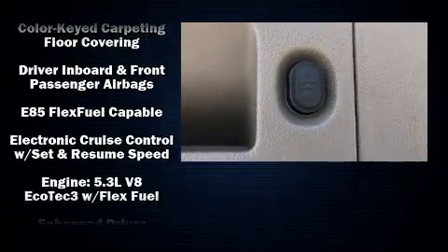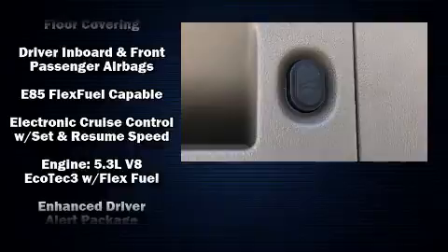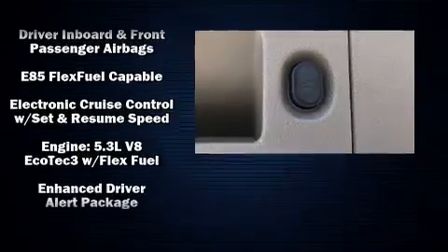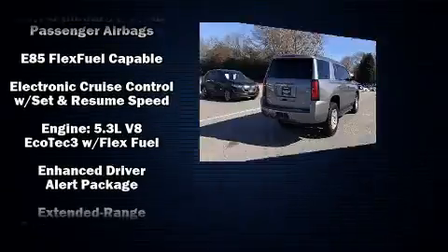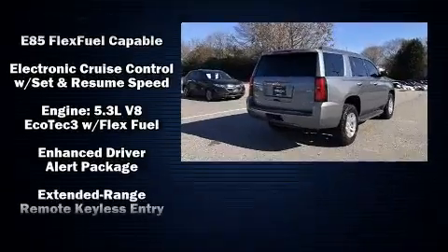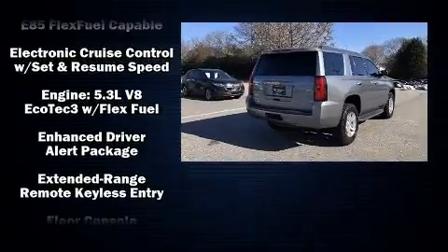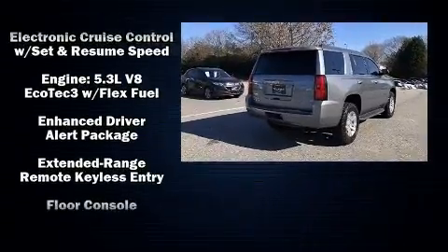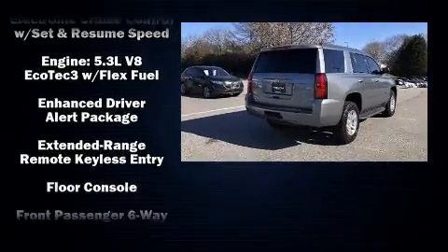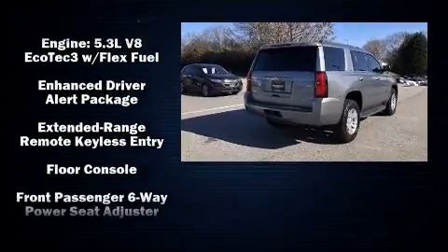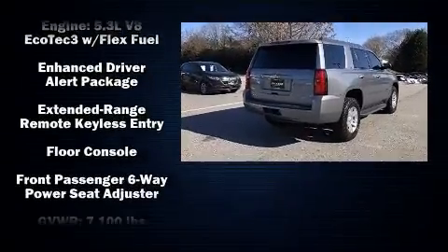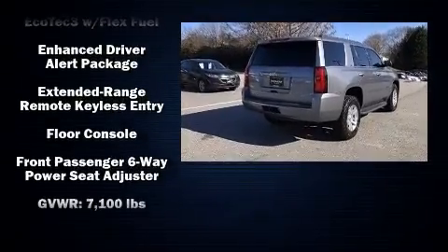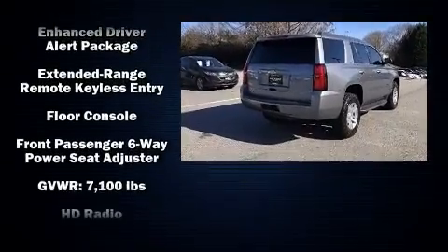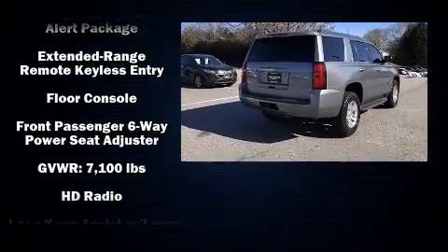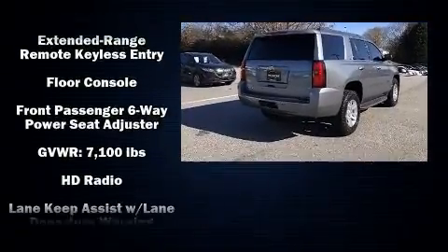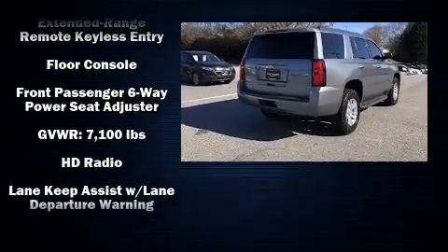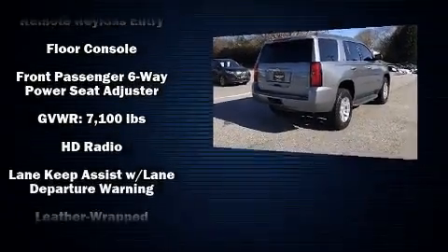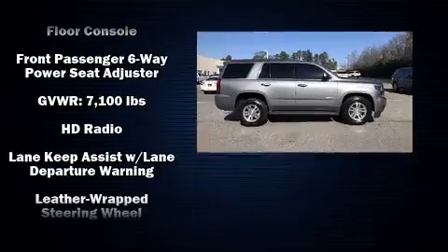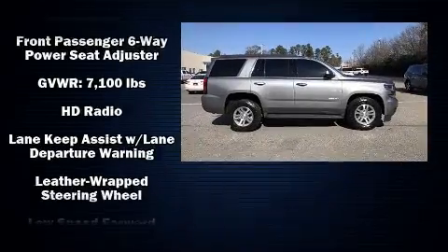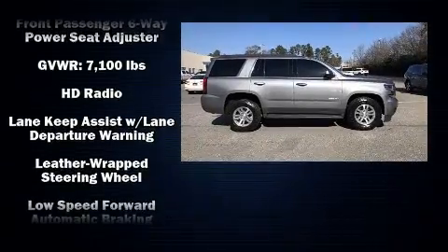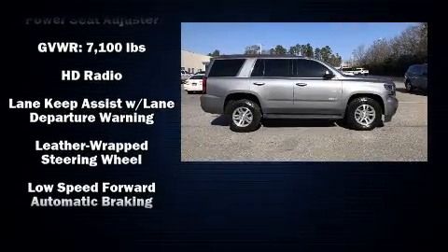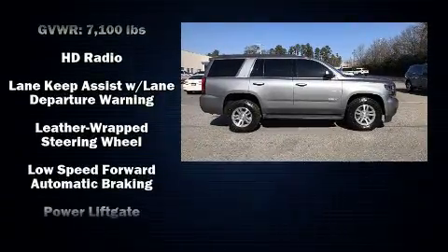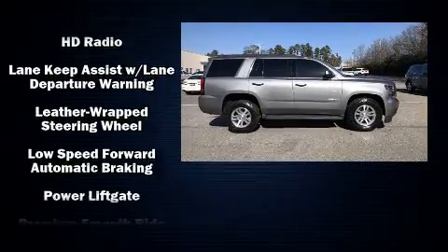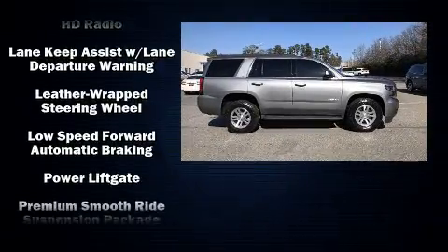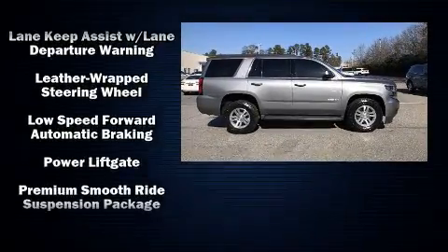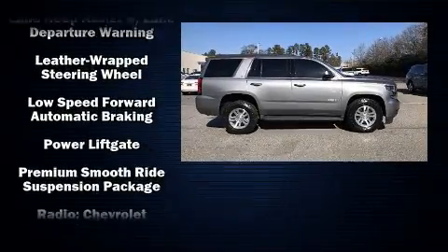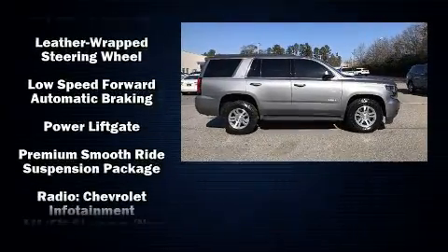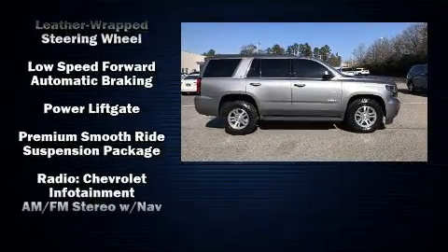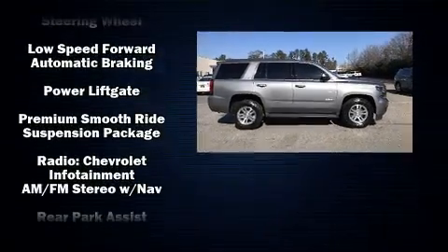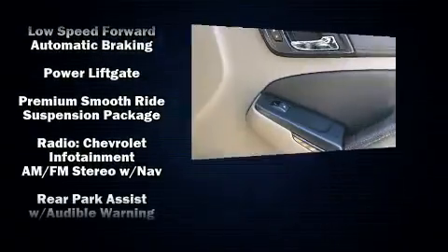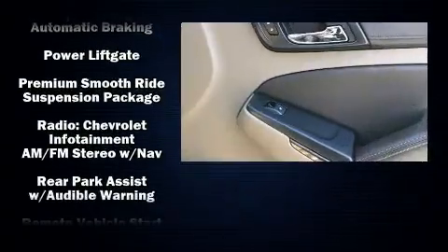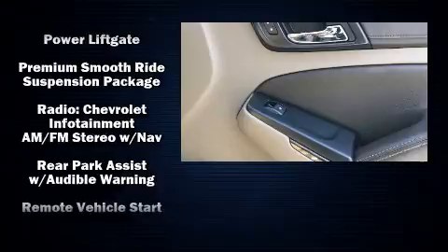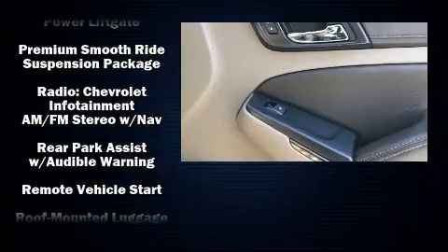Third-row seats provide an even greater maximum passenger capacity. Premium sound drives nine speakers, providing you and your passengers a sensational audio experience.